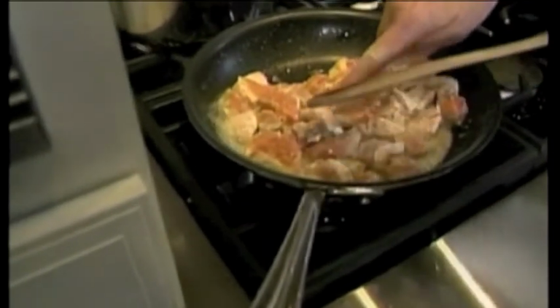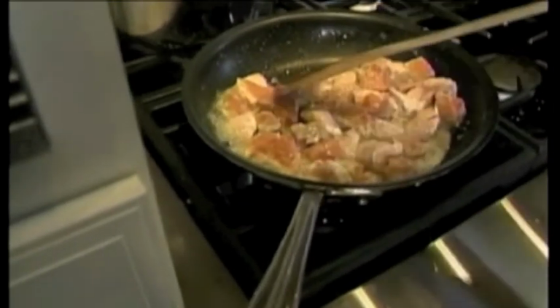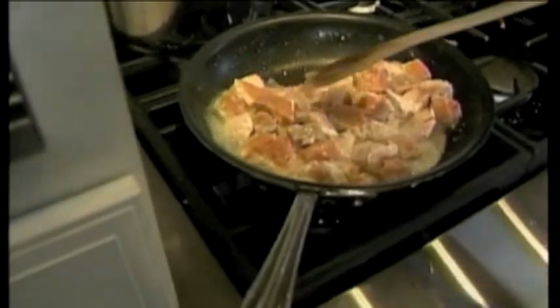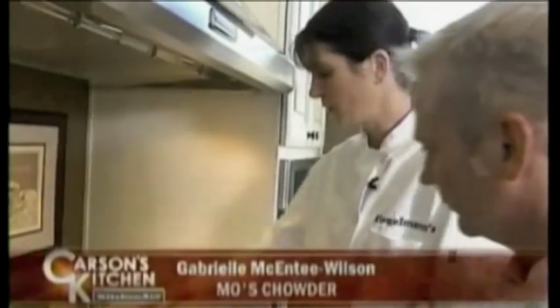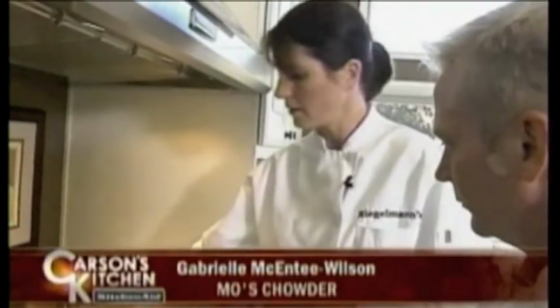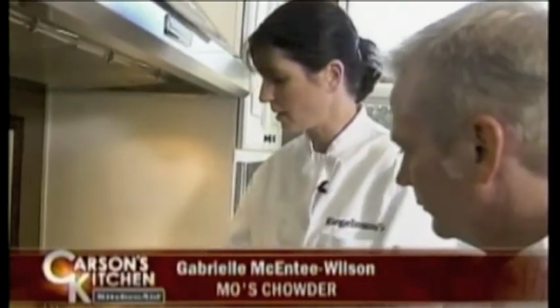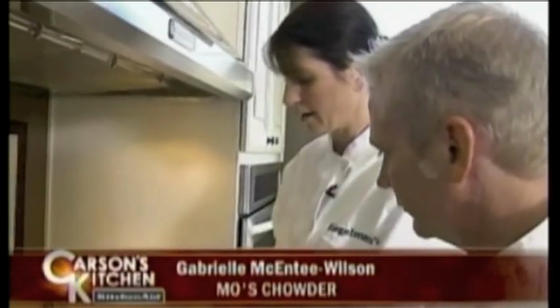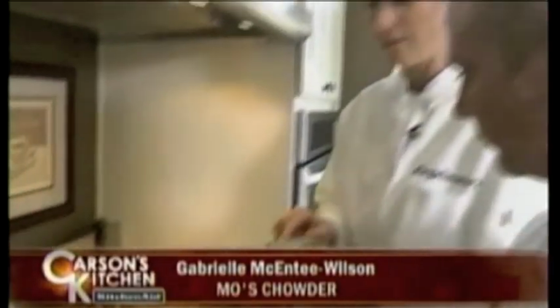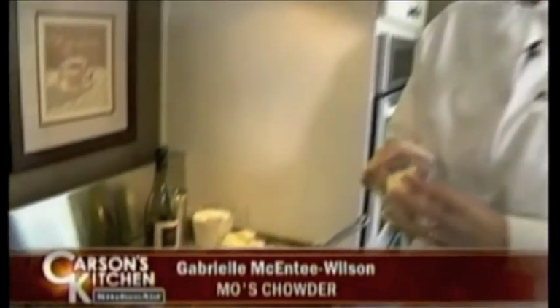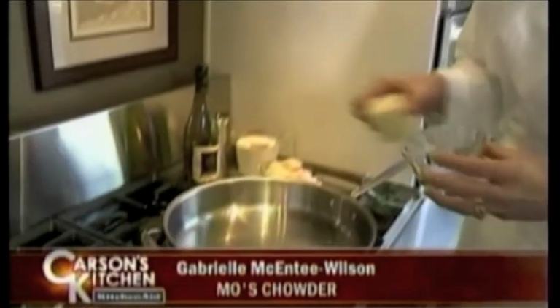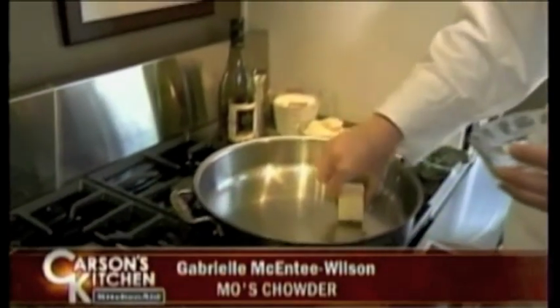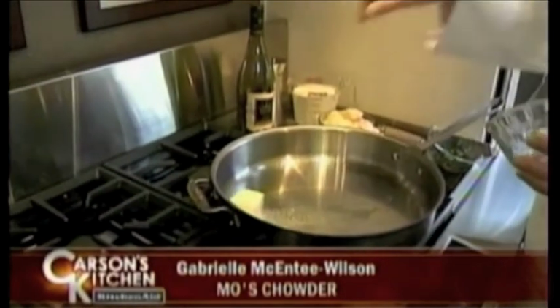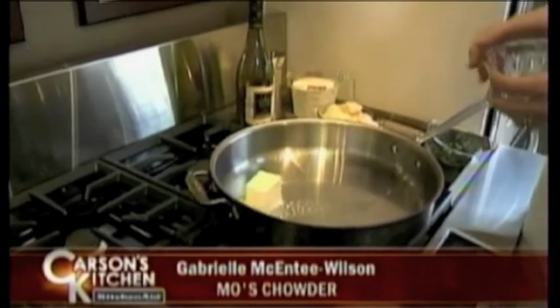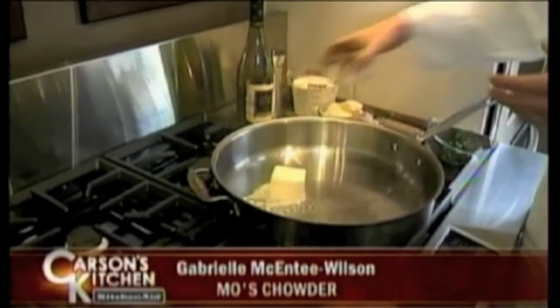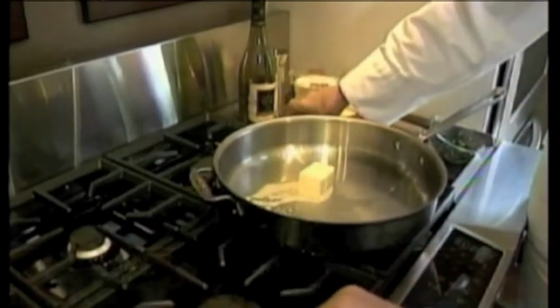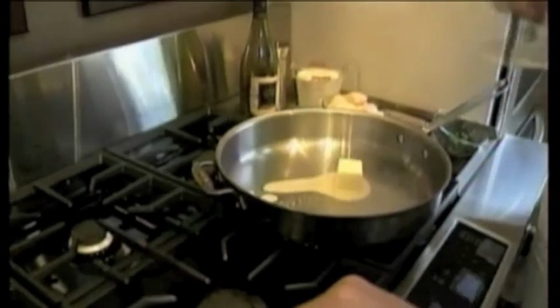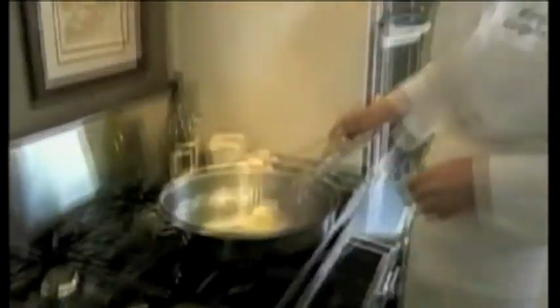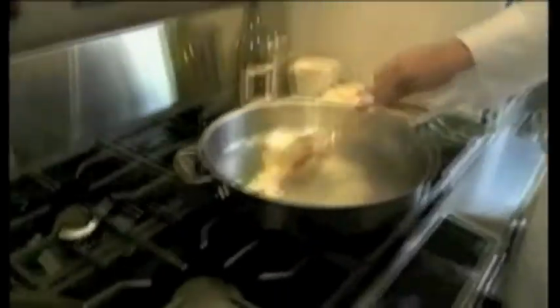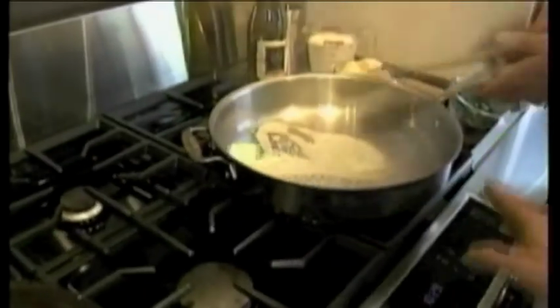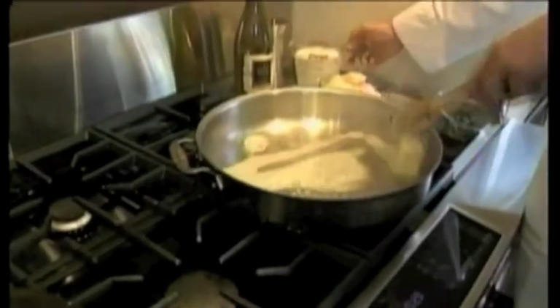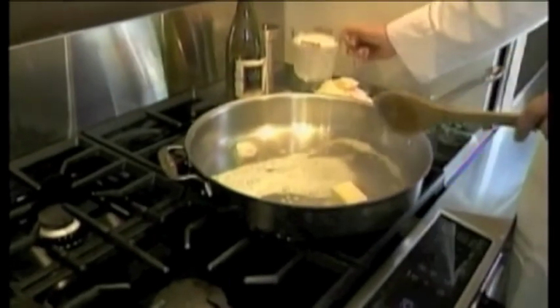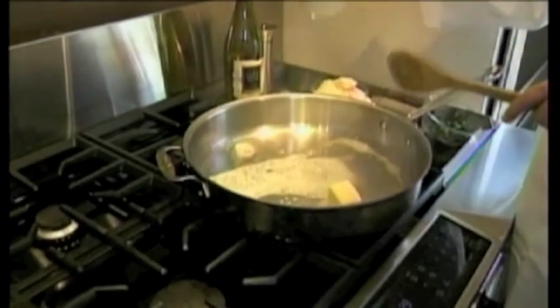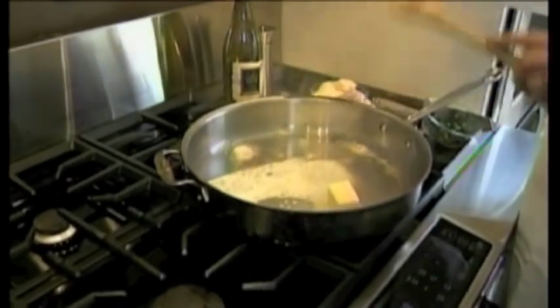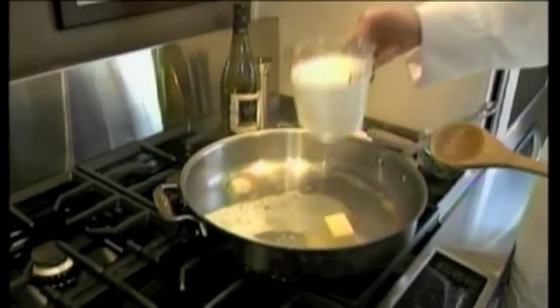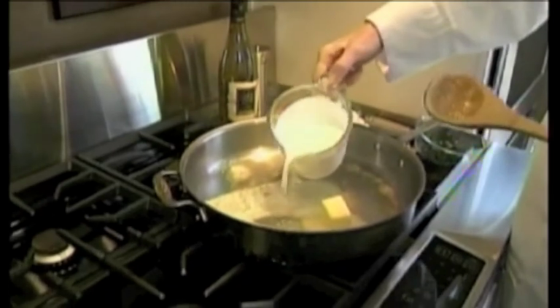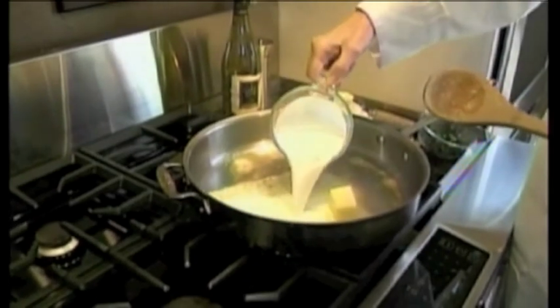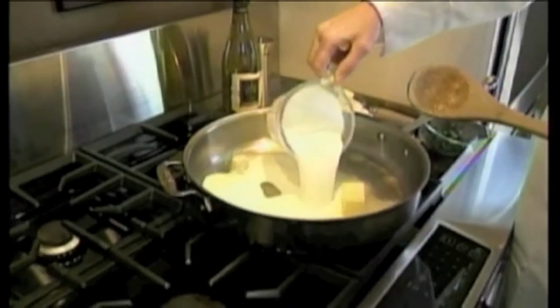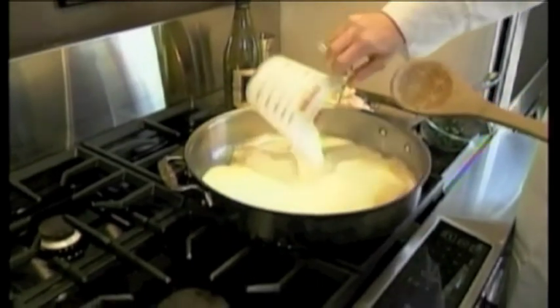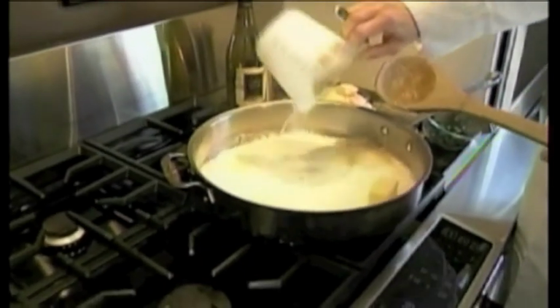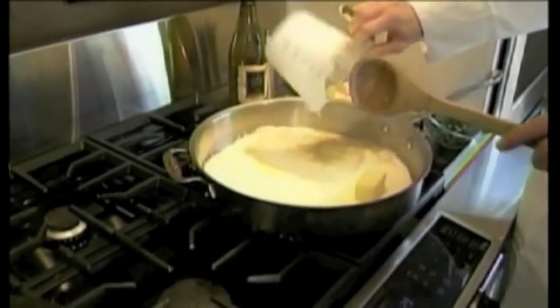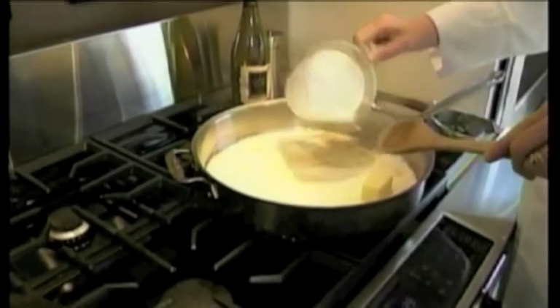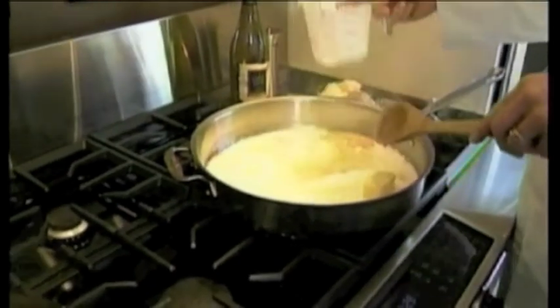And what else is going on? Over here I have five tablespoons of butter in my pan, and then I'm going to add a whole pint of heavy cream. This is going to be delicious!